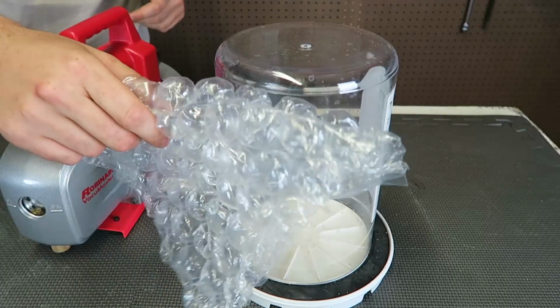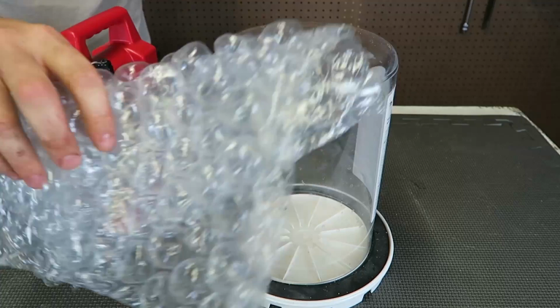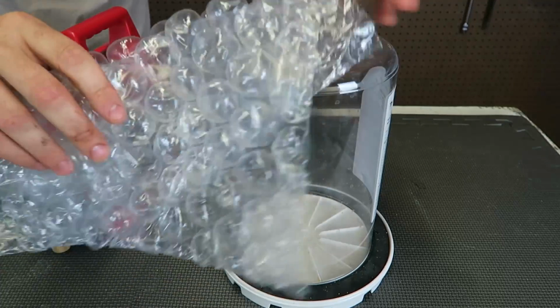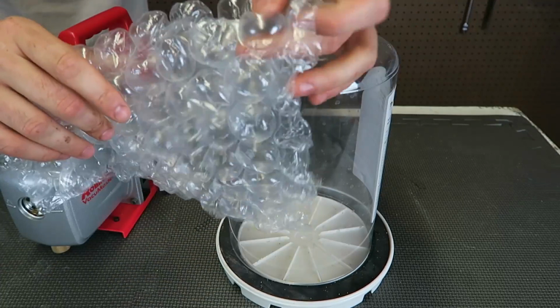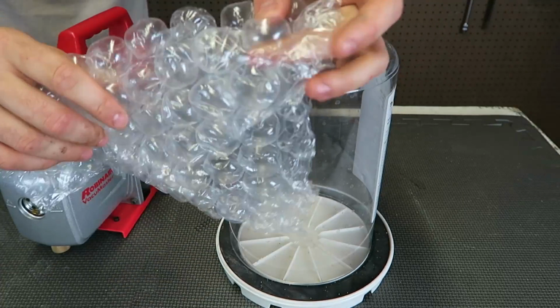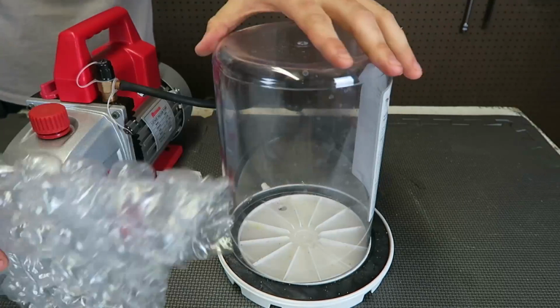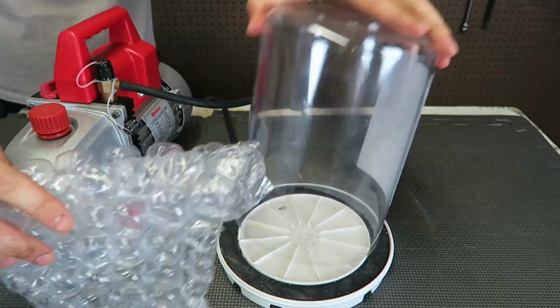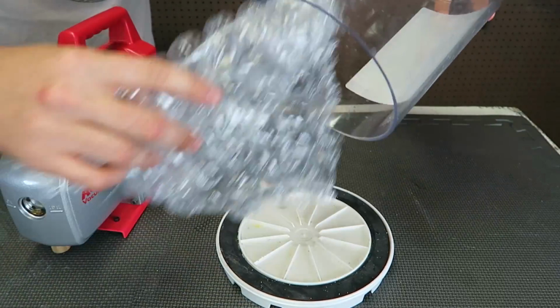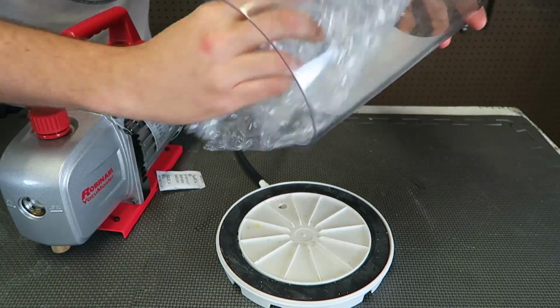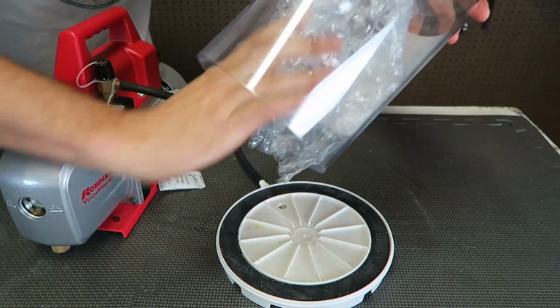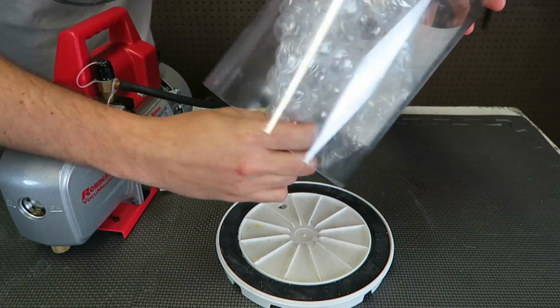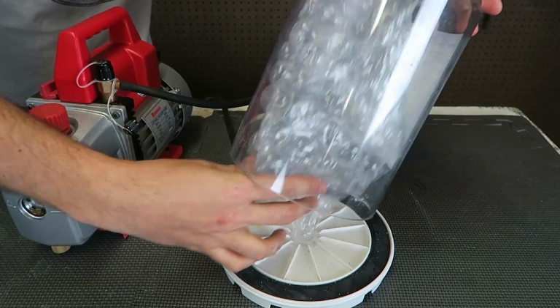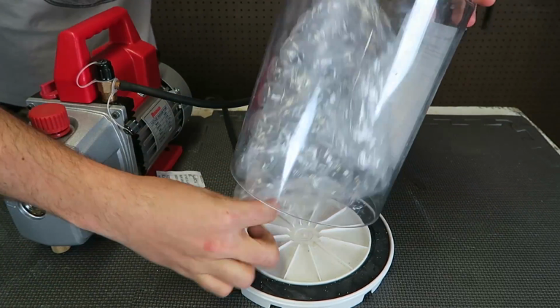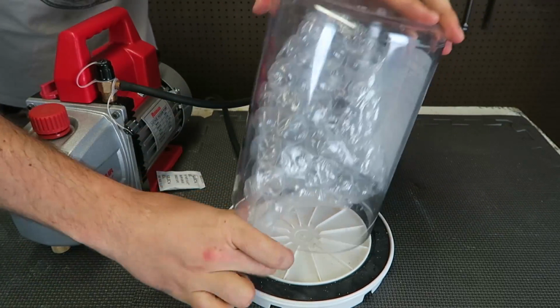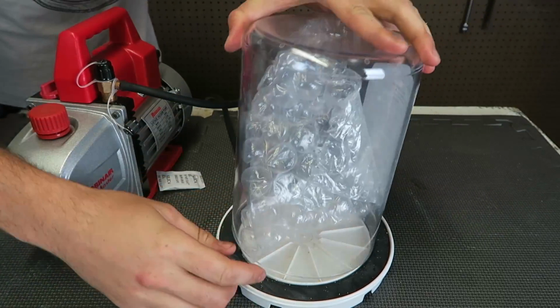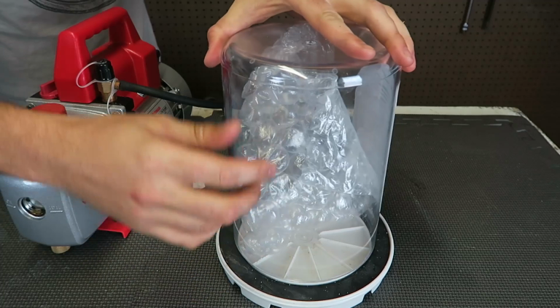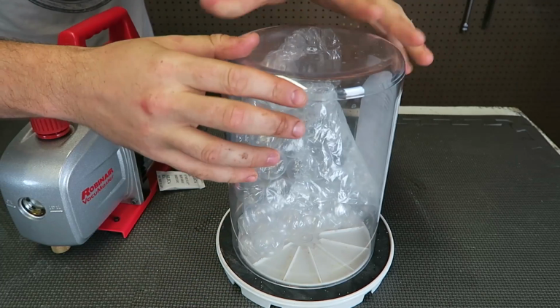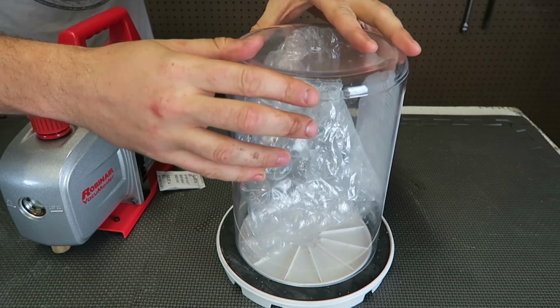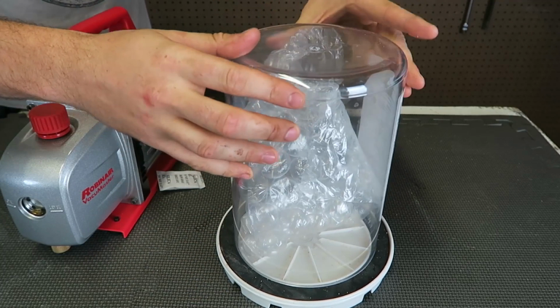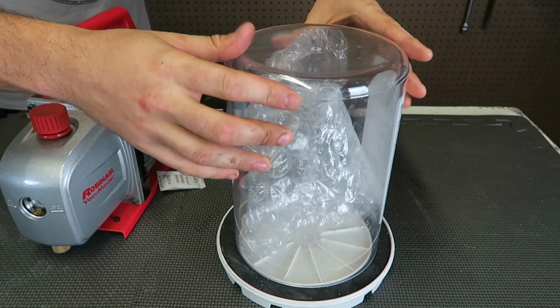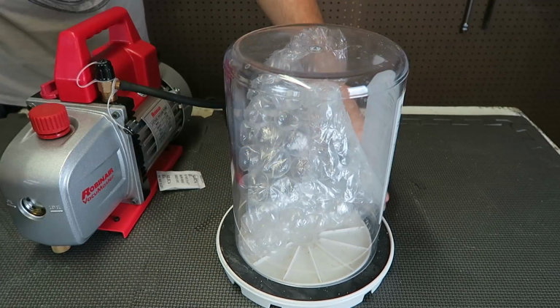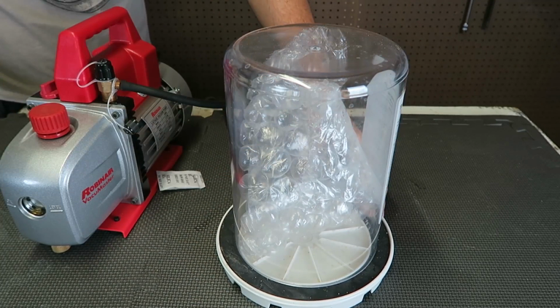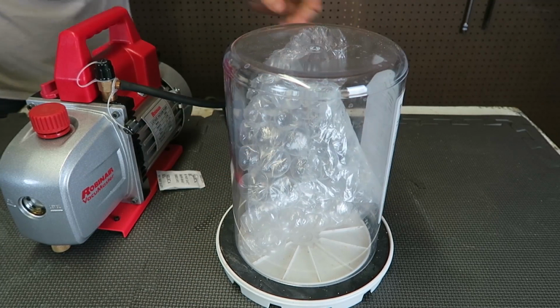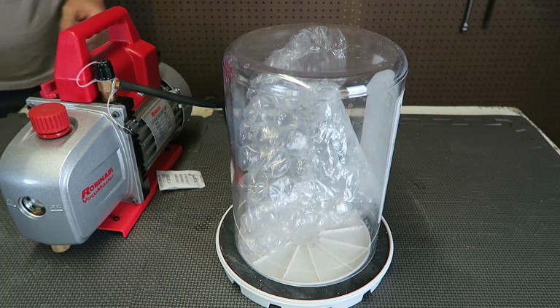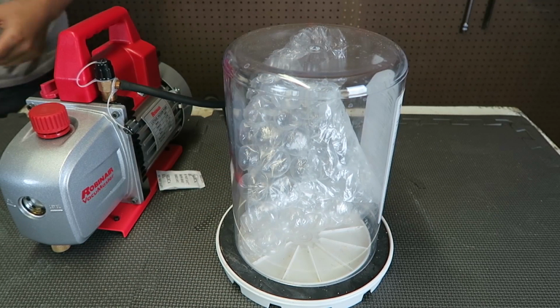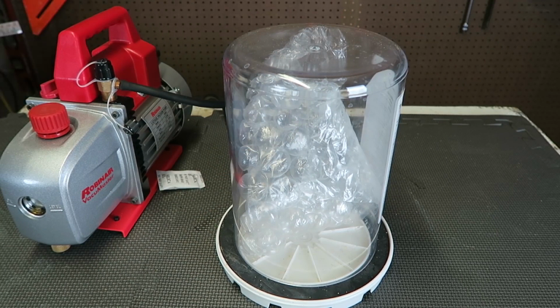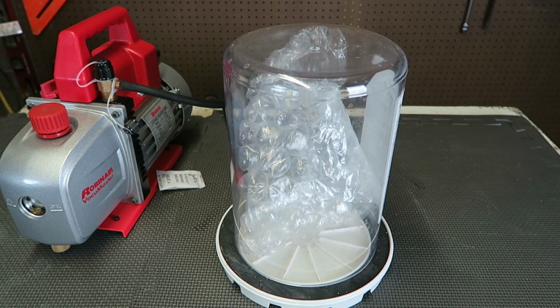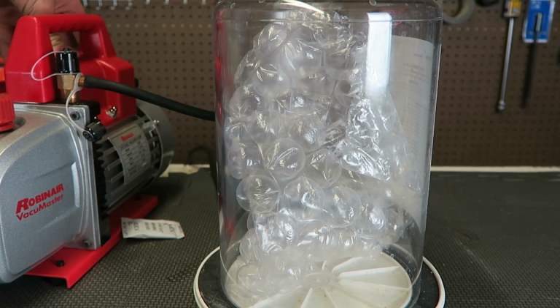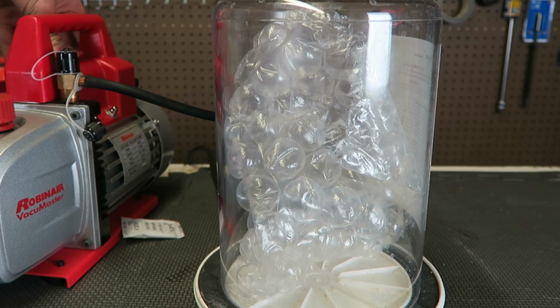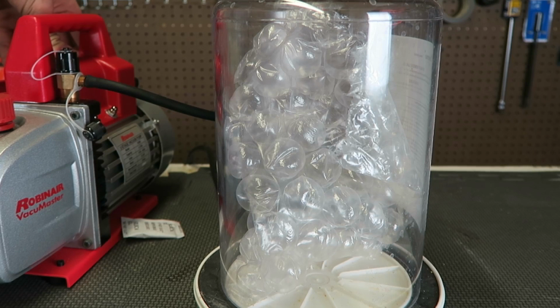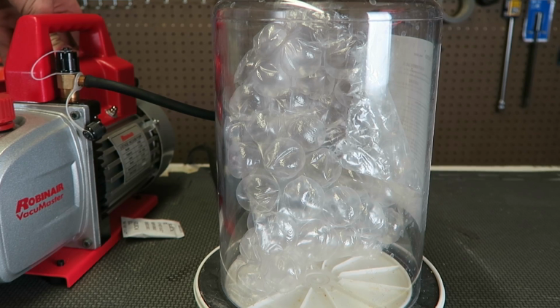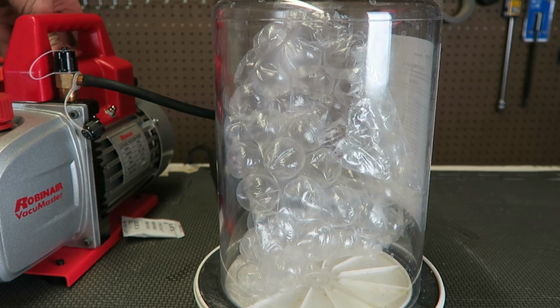I got my bubble wrap — the big kind, so it looks better. I'm gonna stick it in the jar in the vacuum chamber, just like this. Let's zoom in a little bit, turn it on, and see what happens.